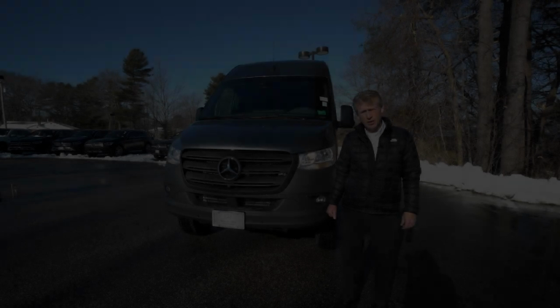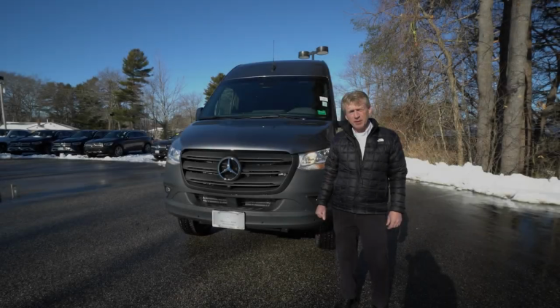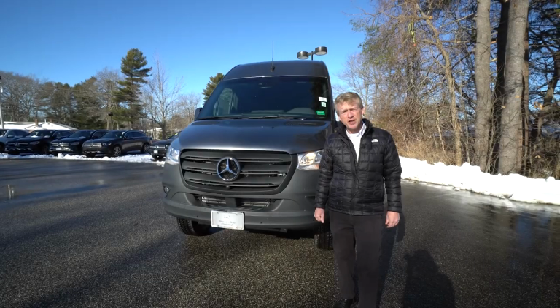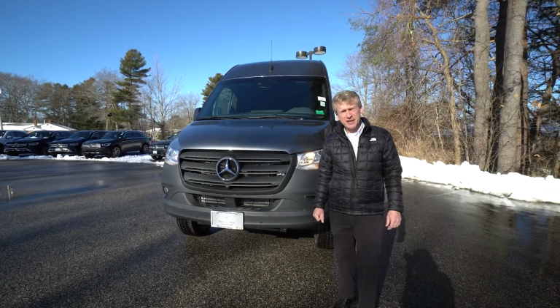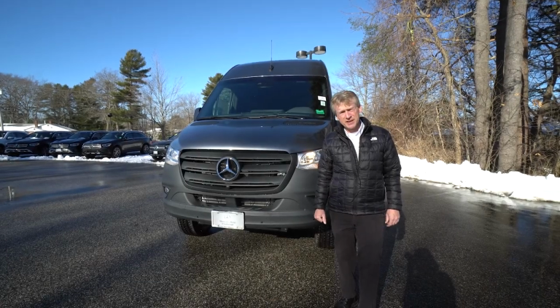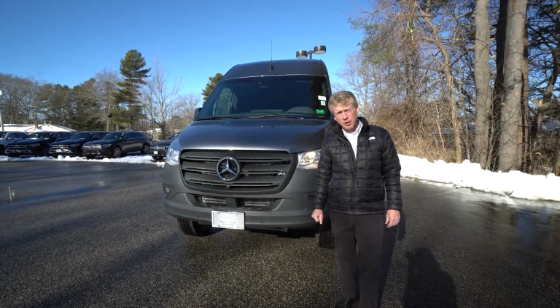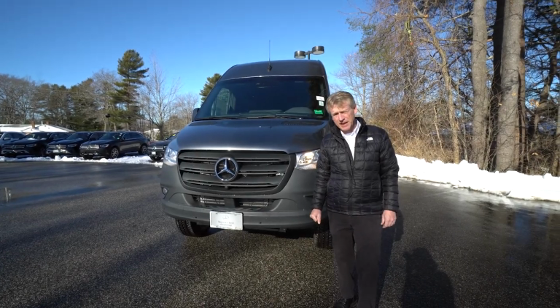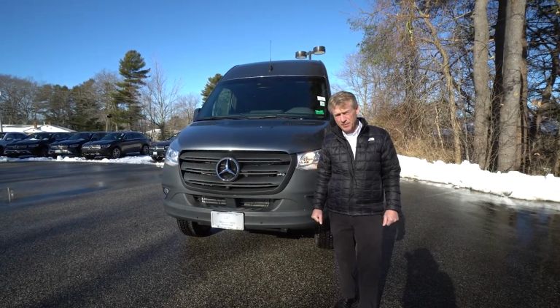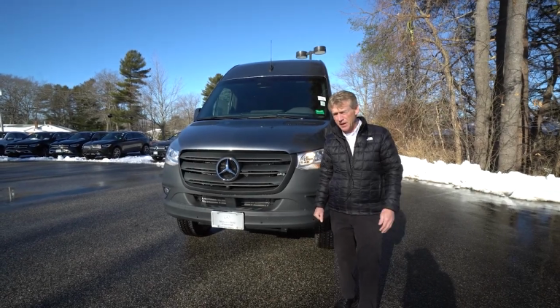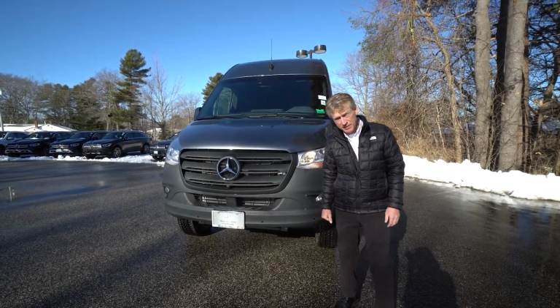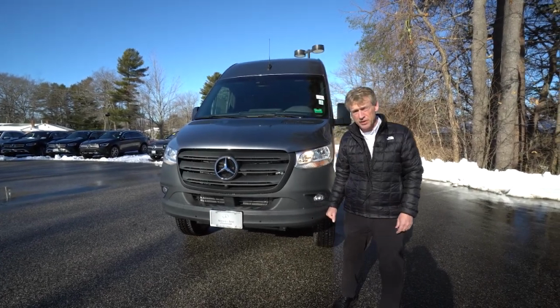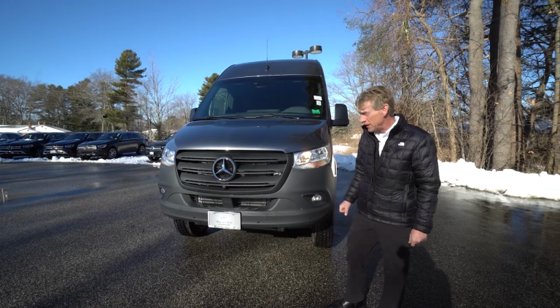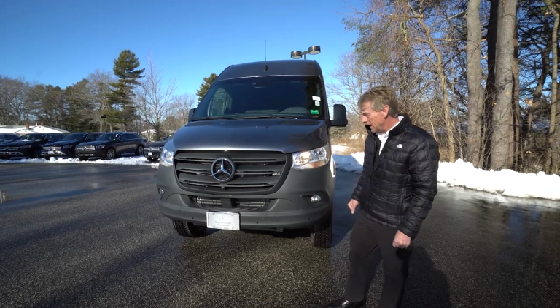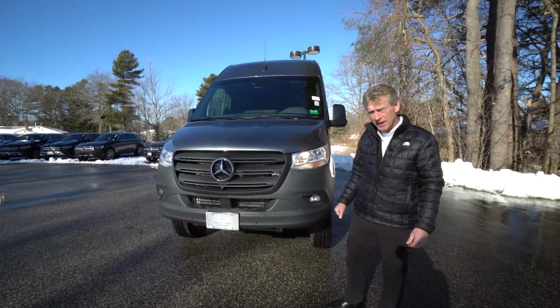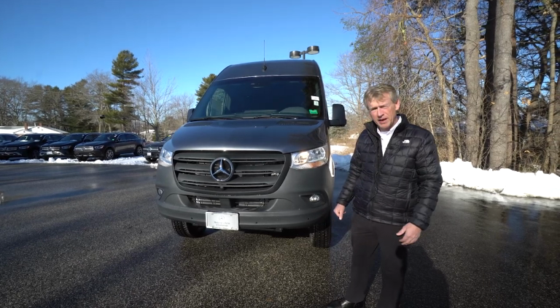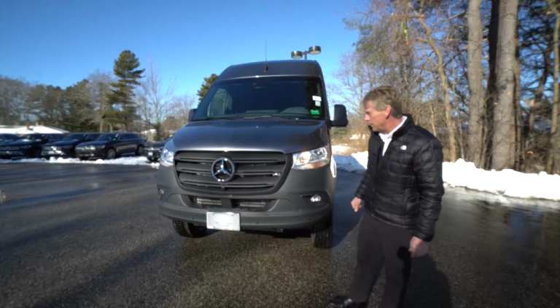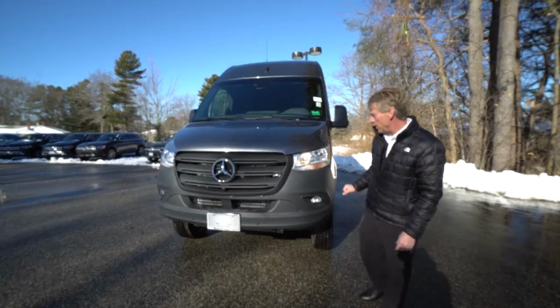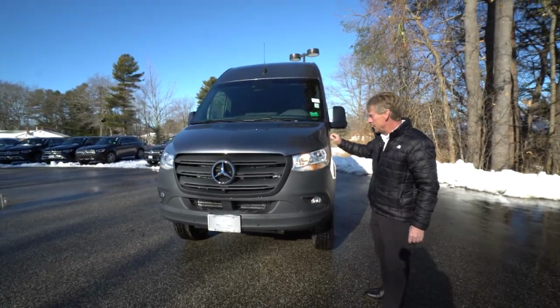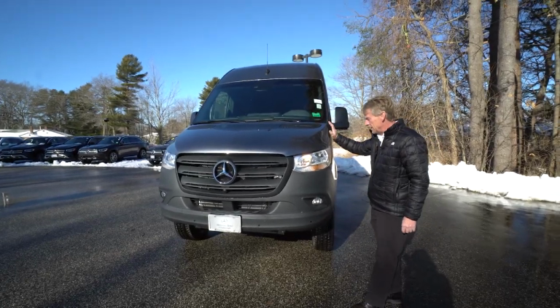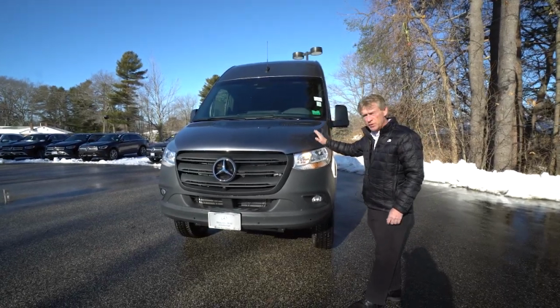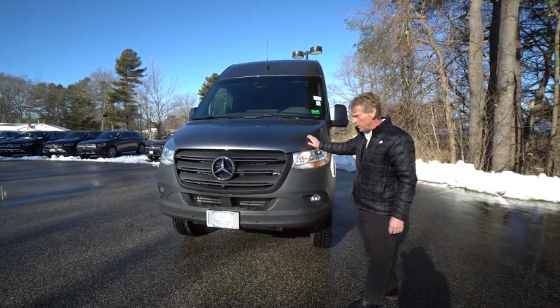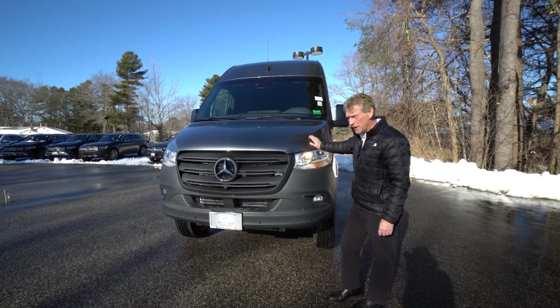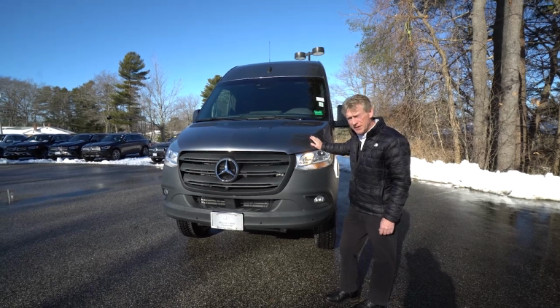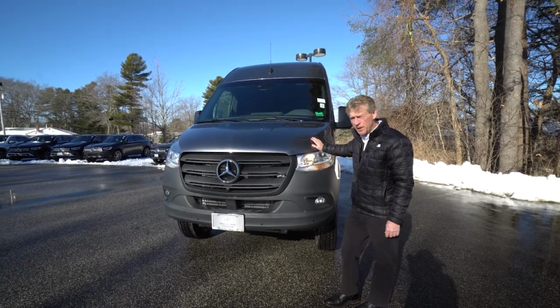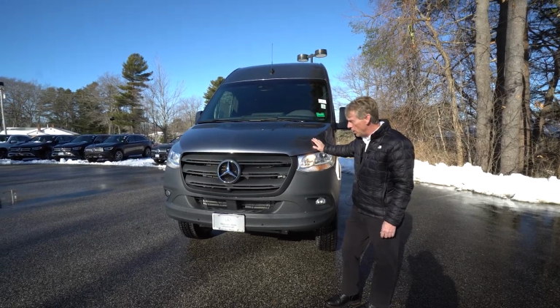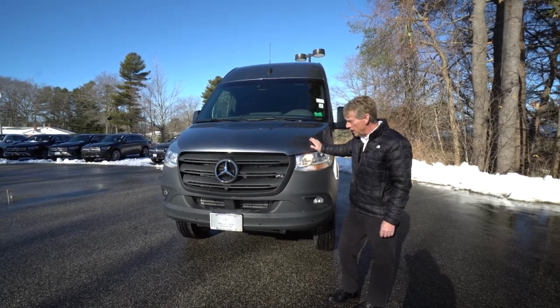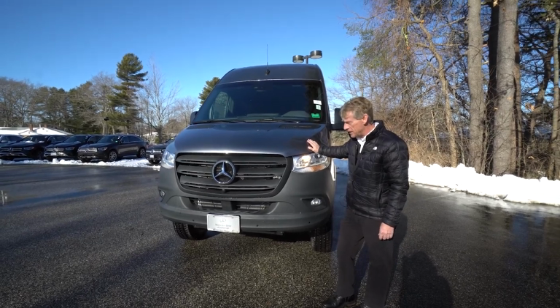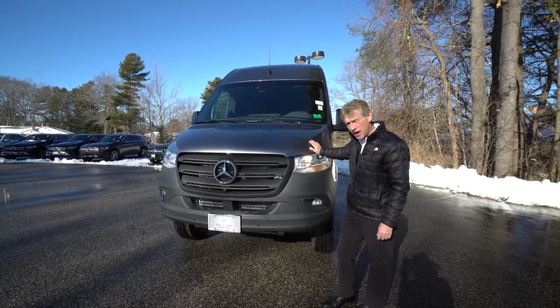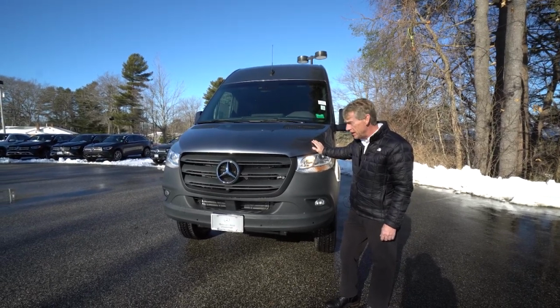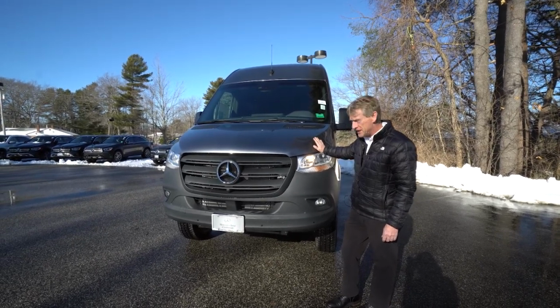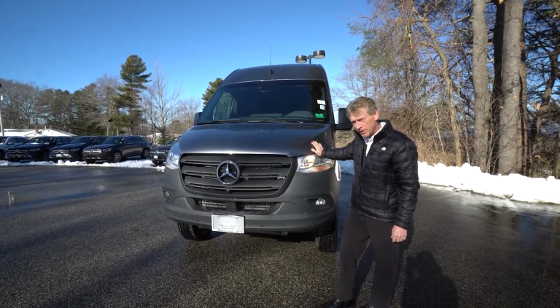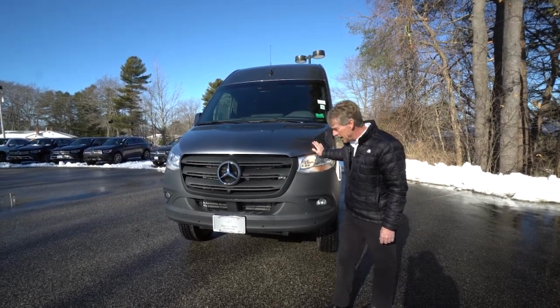Hello Dillon, I'm Roger here at Mercedes-Benz in Scarborough, Maine. Thank you very much for taking my phone call this morning. I let you know that I would do a video on this 2023 170 wheelbase, all-wheel drive Sprinter cargo van in selenite grey metallic.